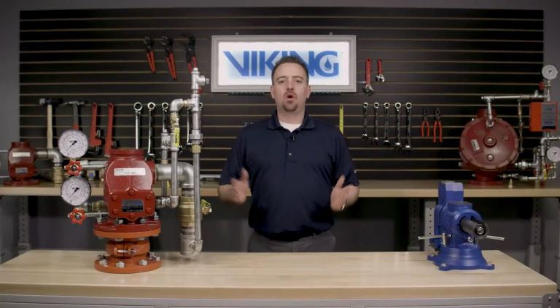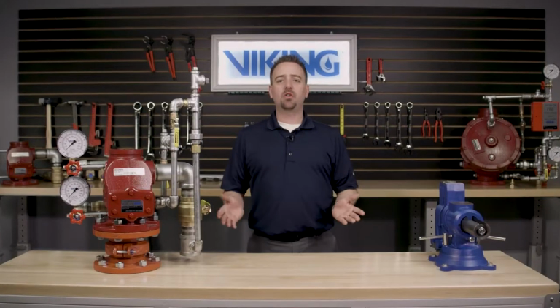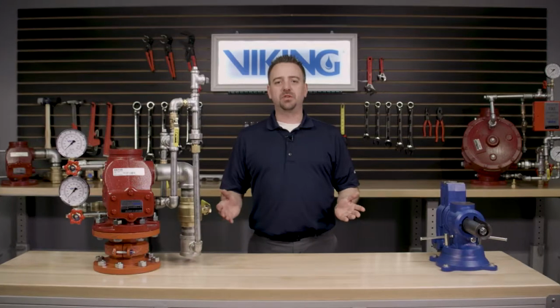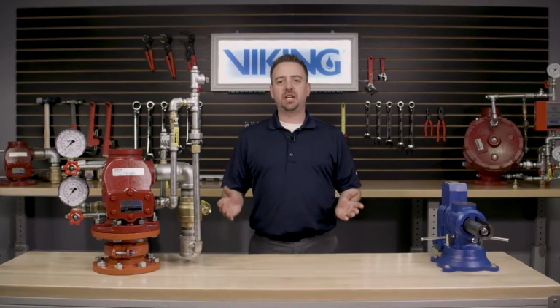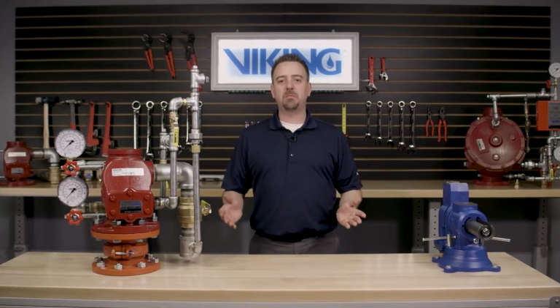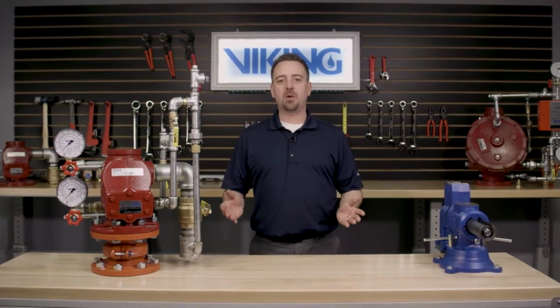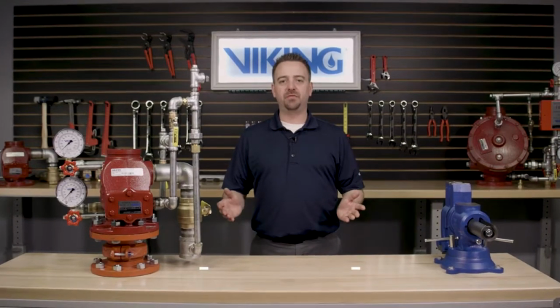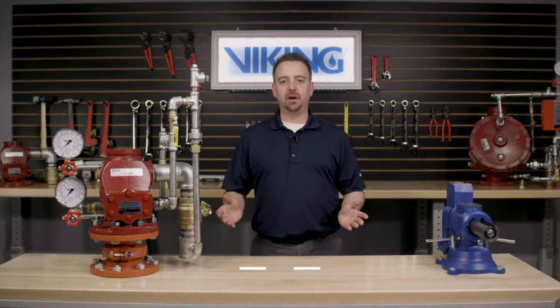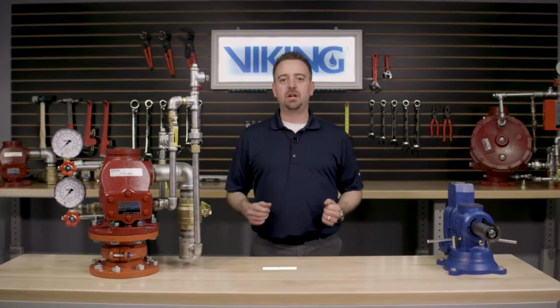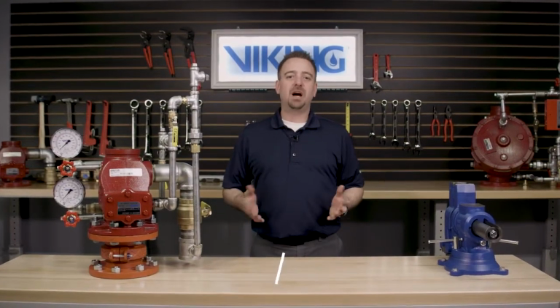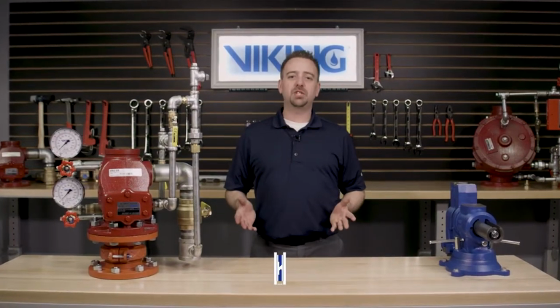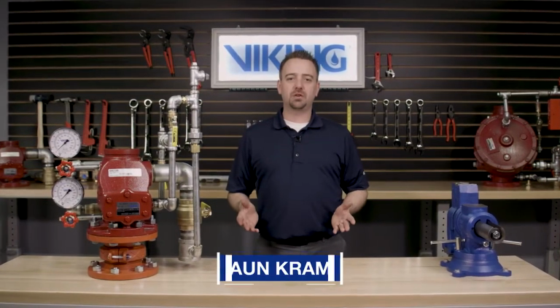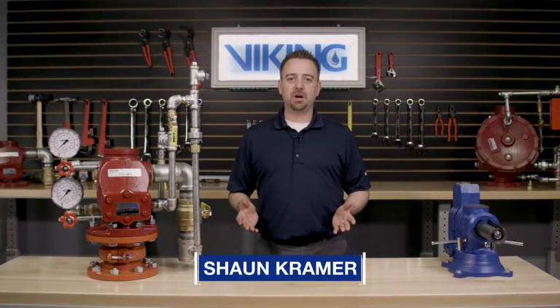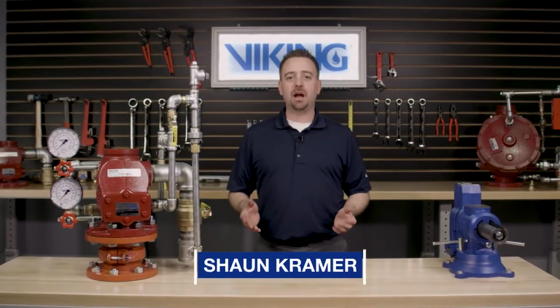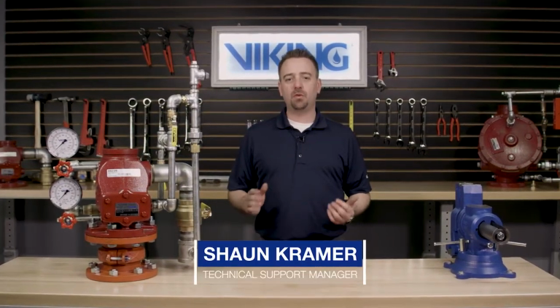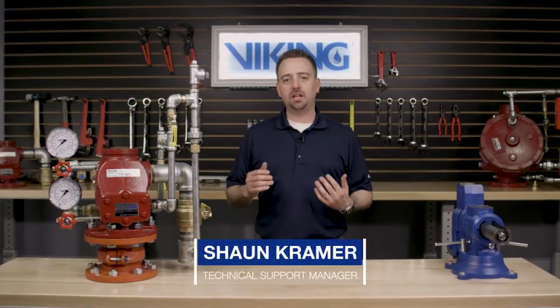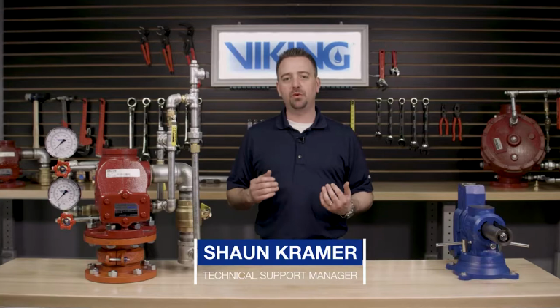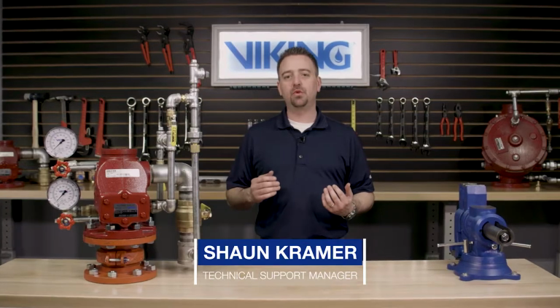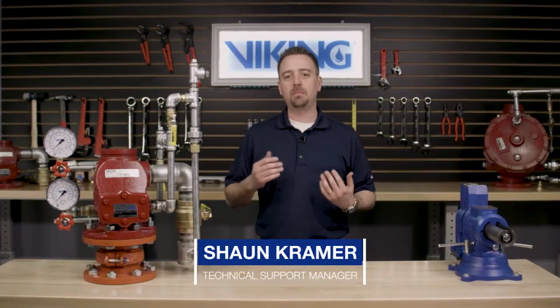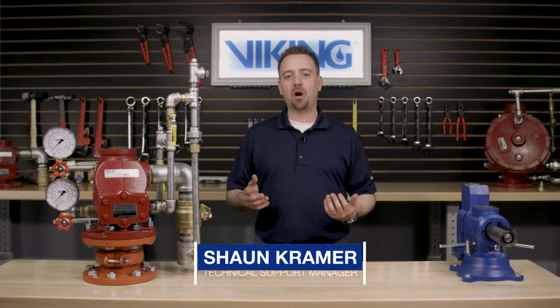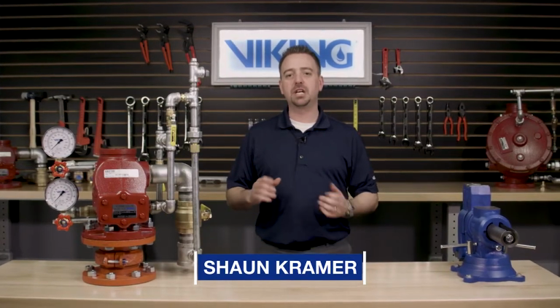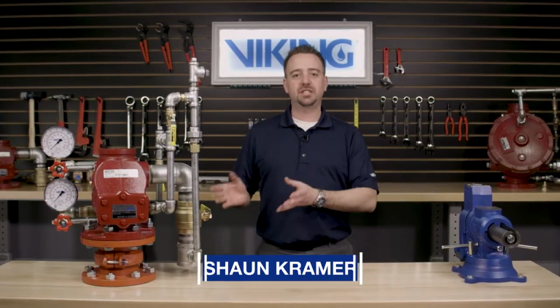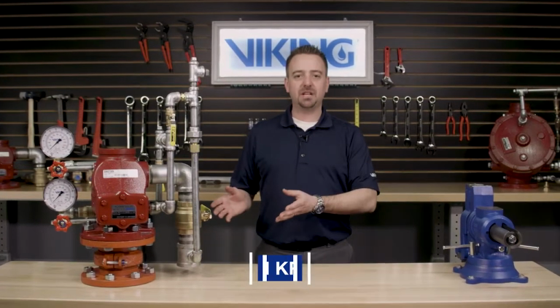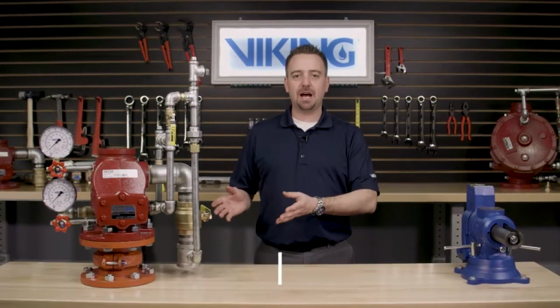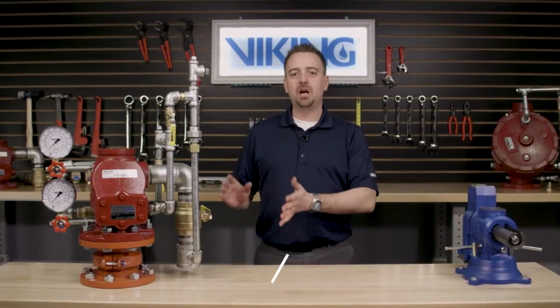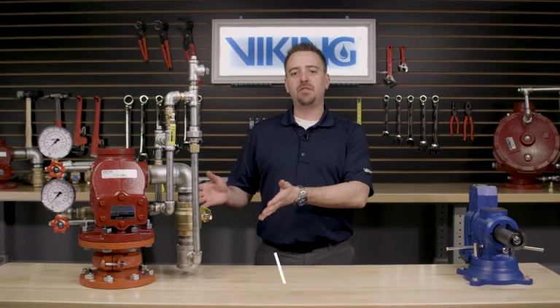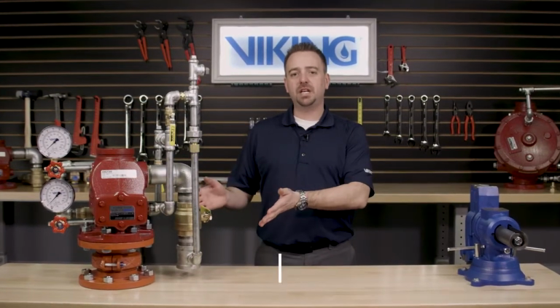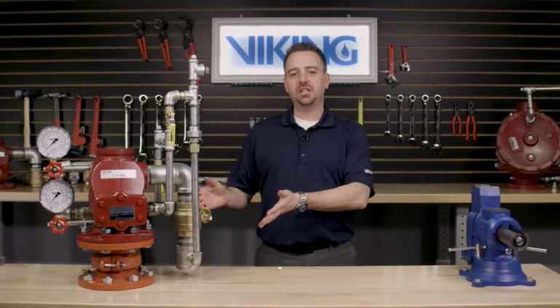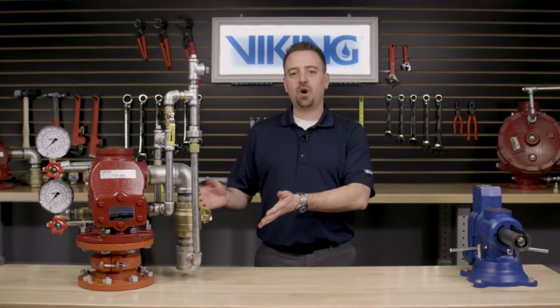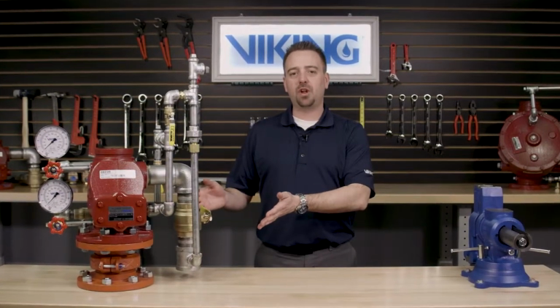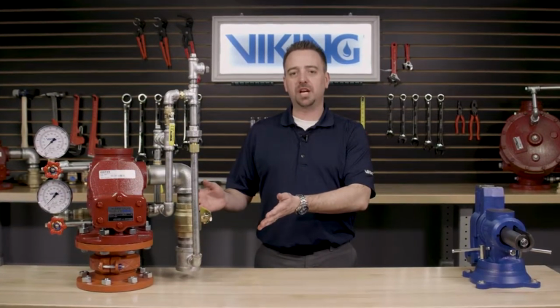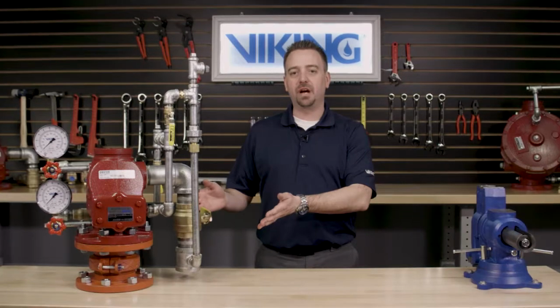Welcome to the Viking Repair Parts video. My name is Sean Cramer and I will be walking you through the repair parts step by step of the Viking J1 alarm check valve.